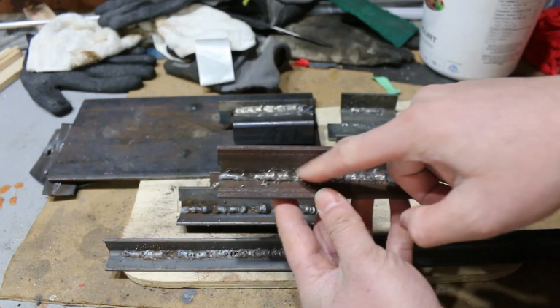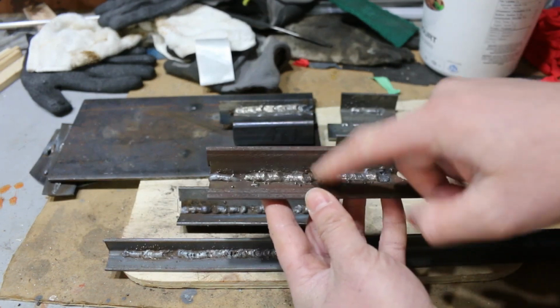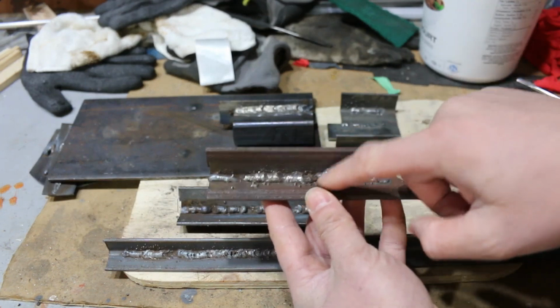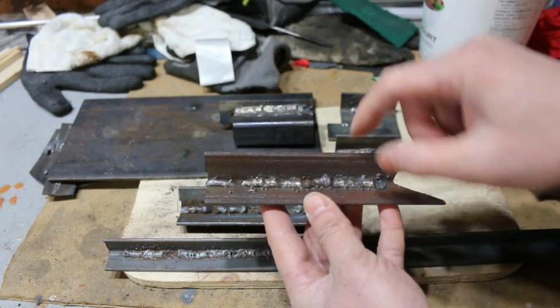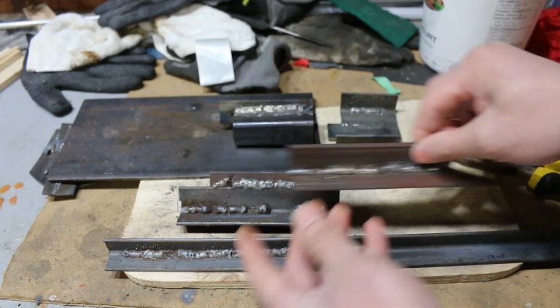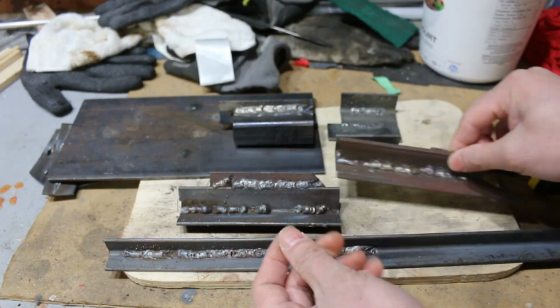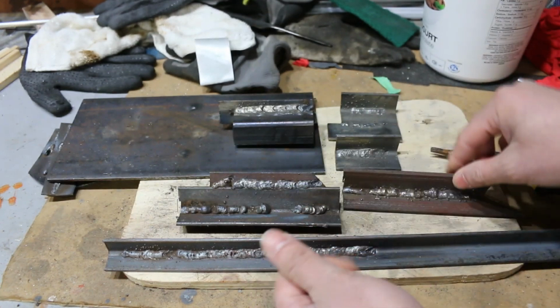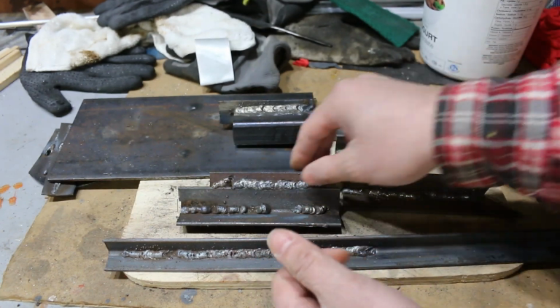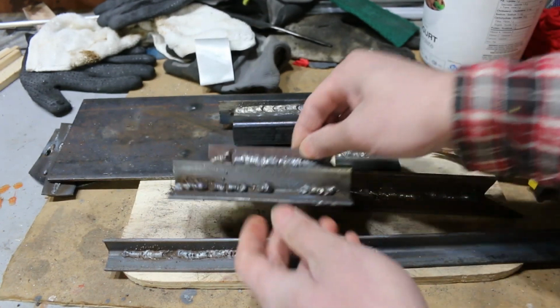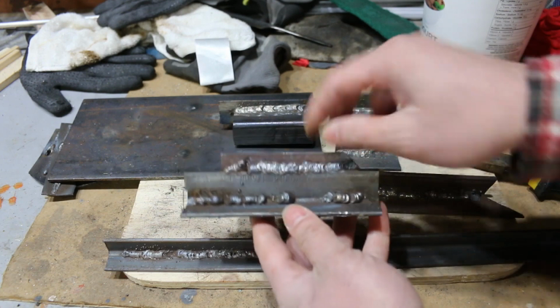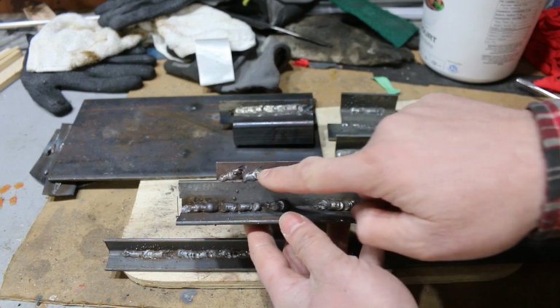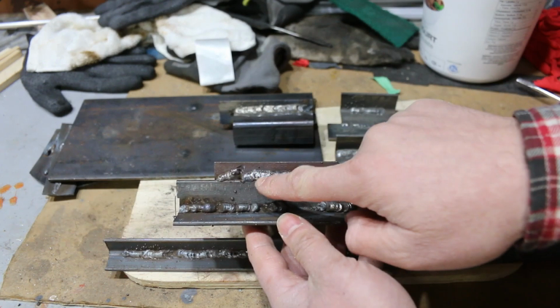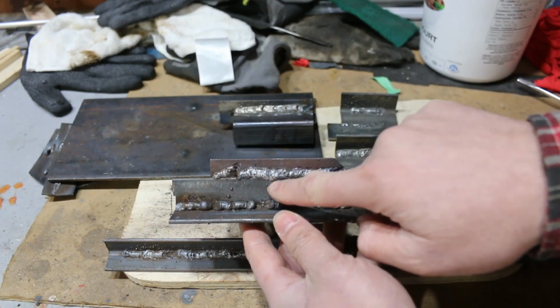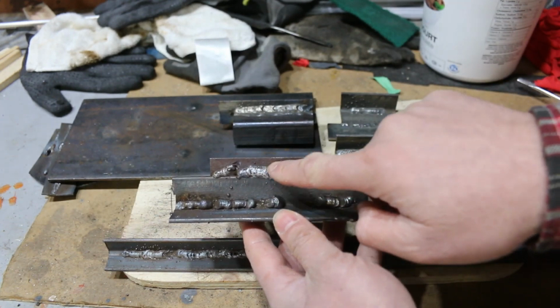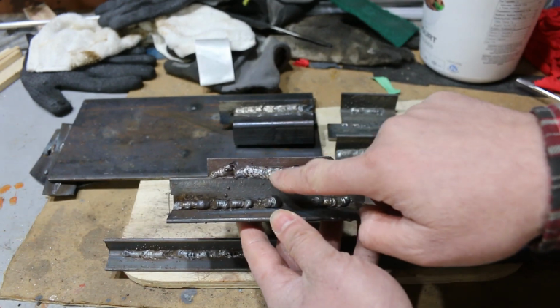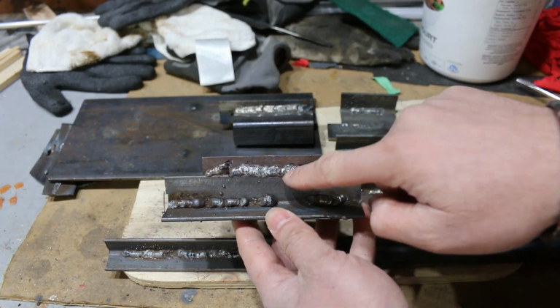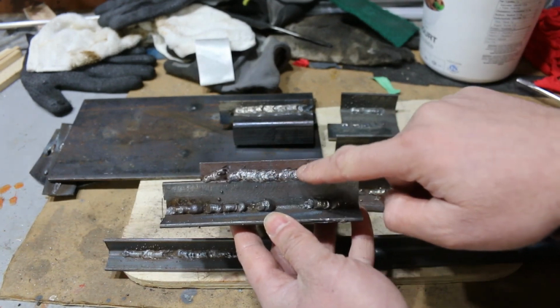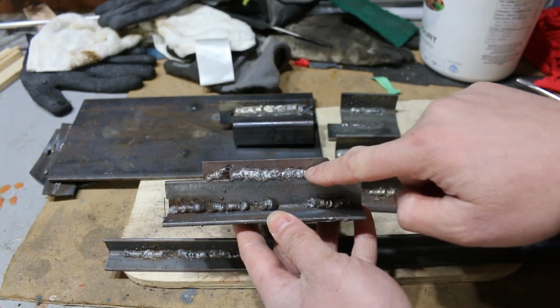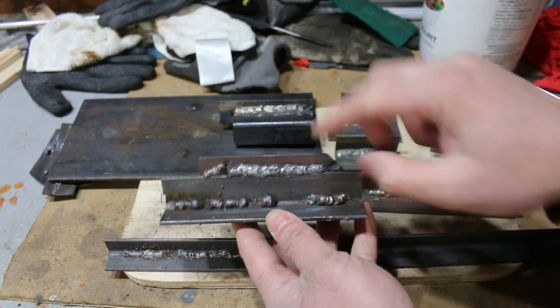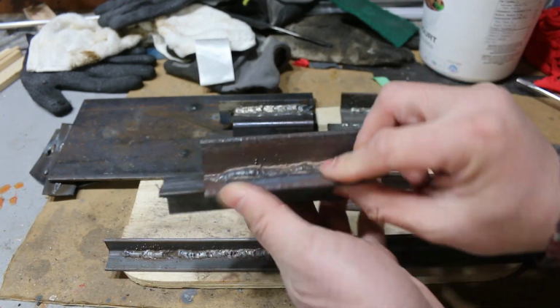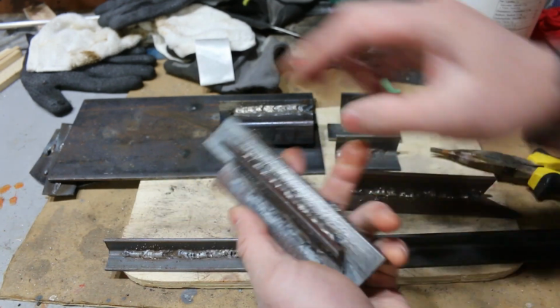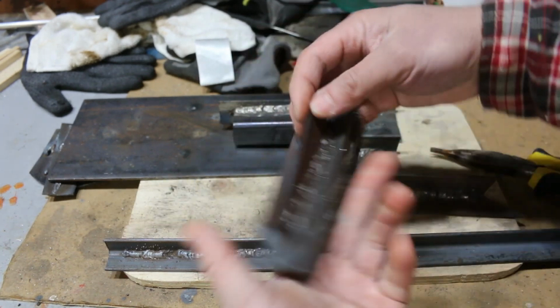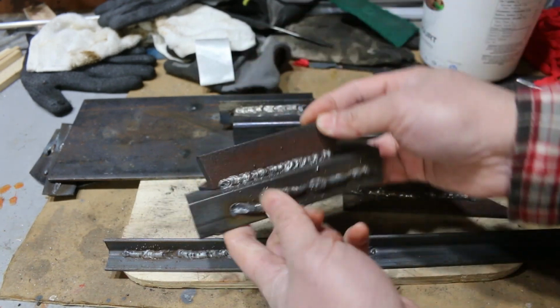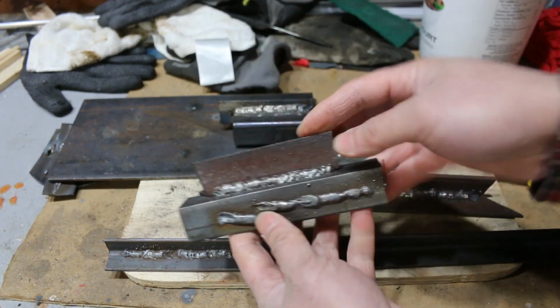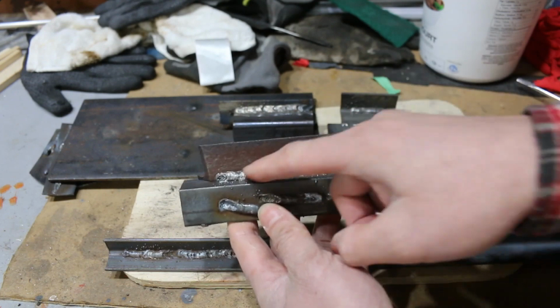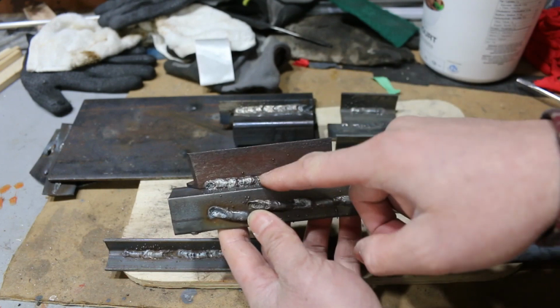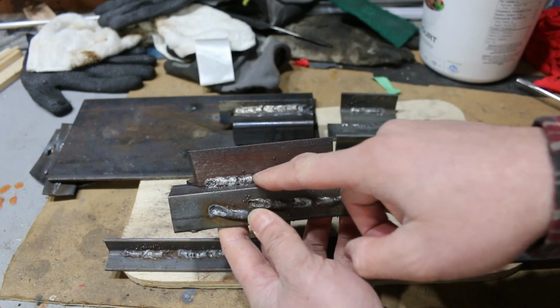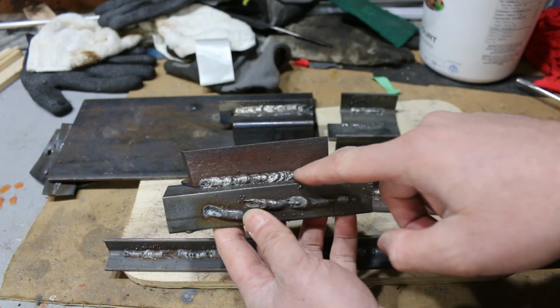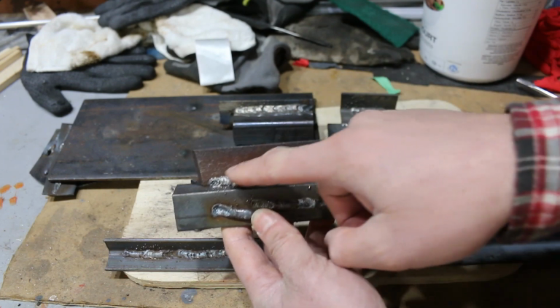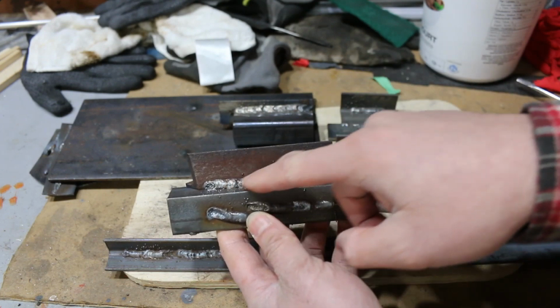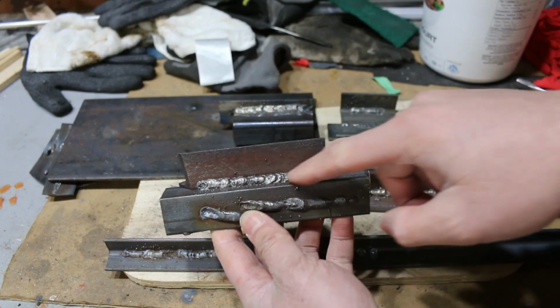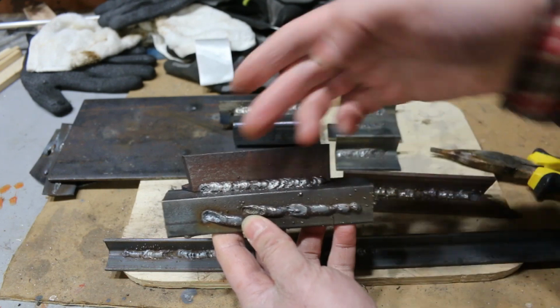Again, this was with the incorrect polarity. But then this one here is looking a lot better. Same with this one here — I get decent penetration, the bead is looking even.